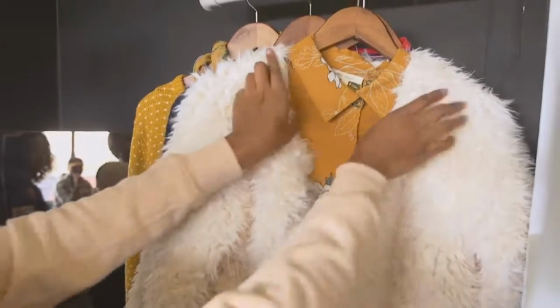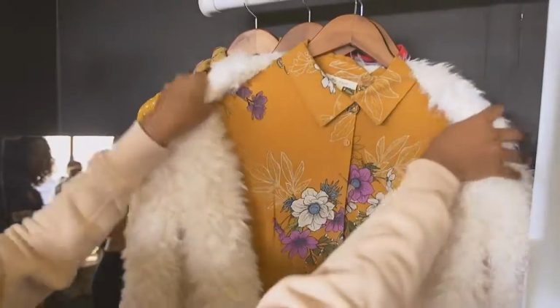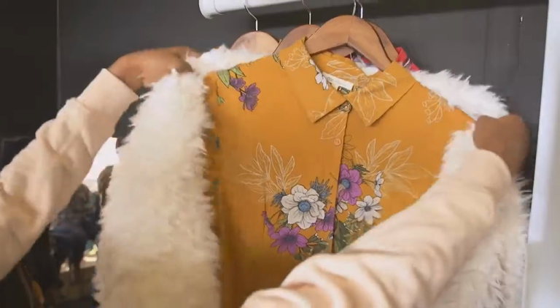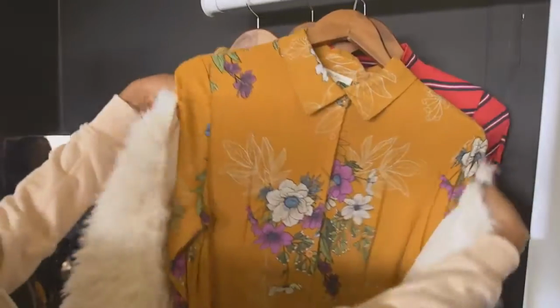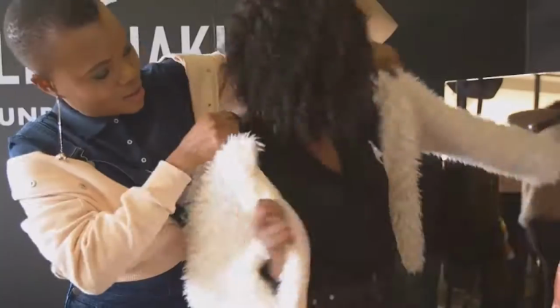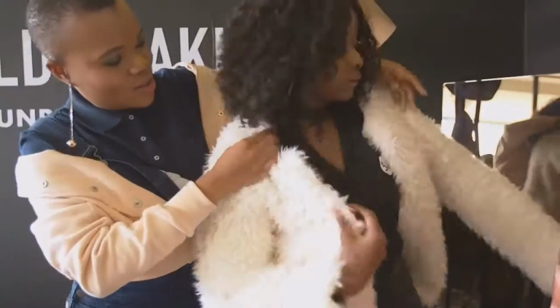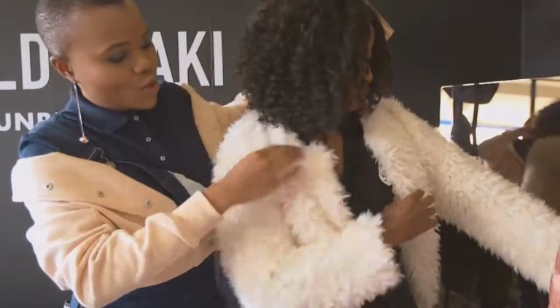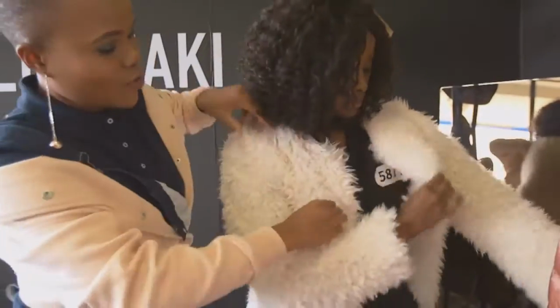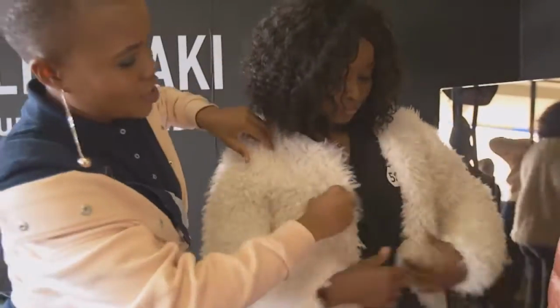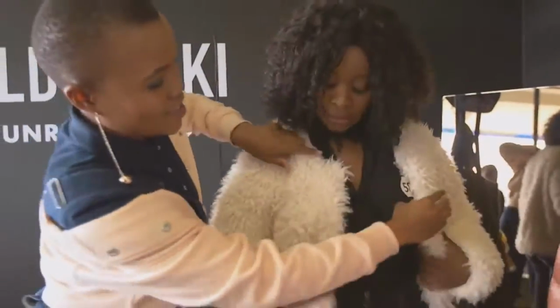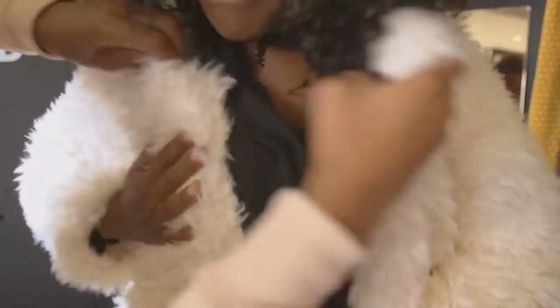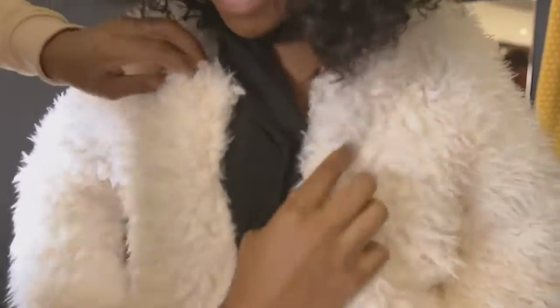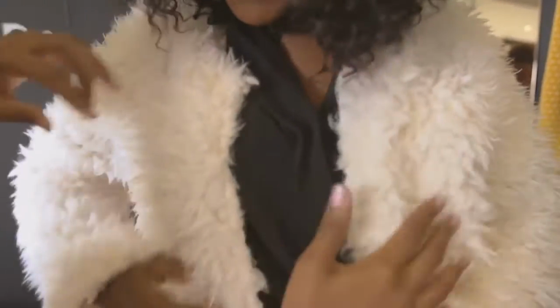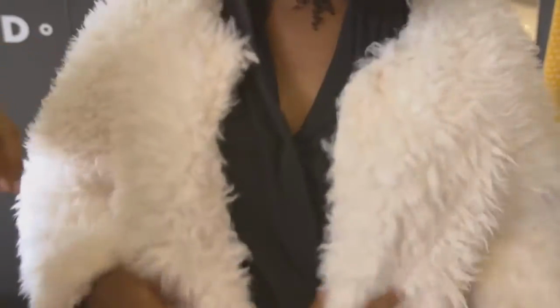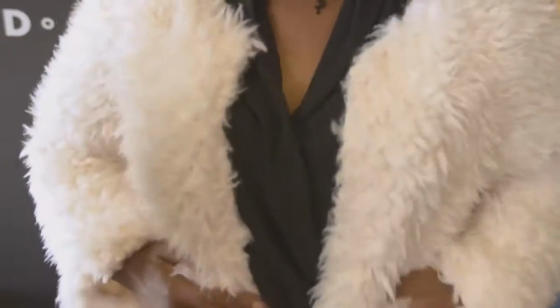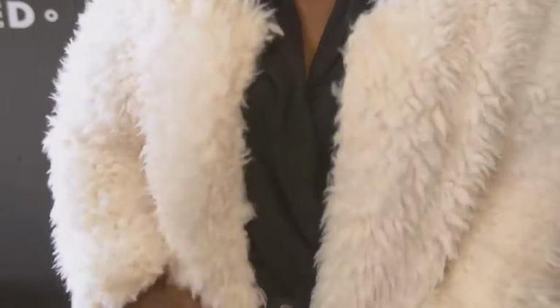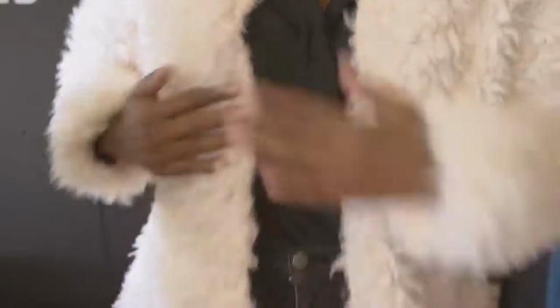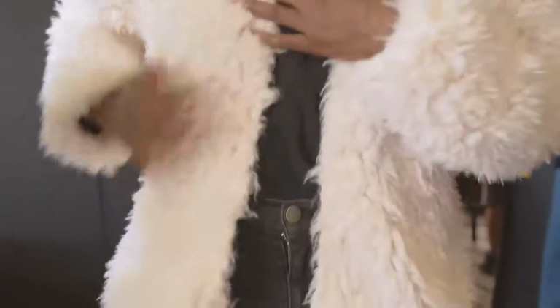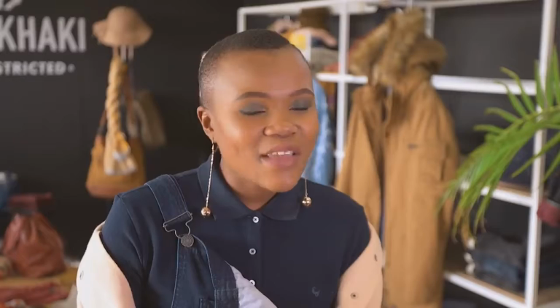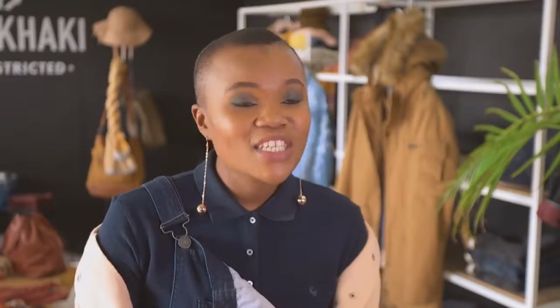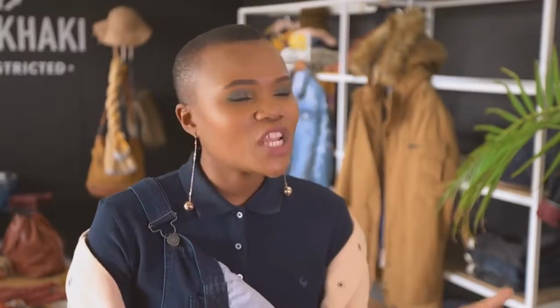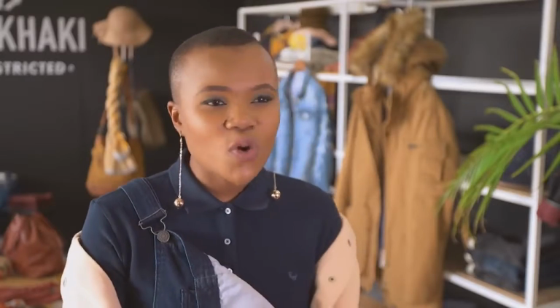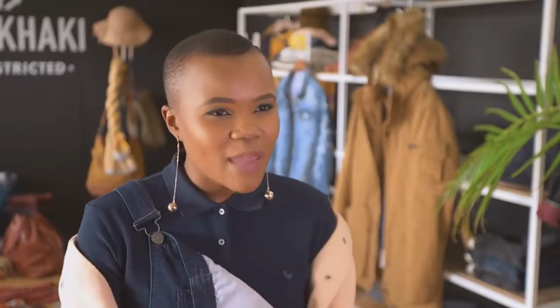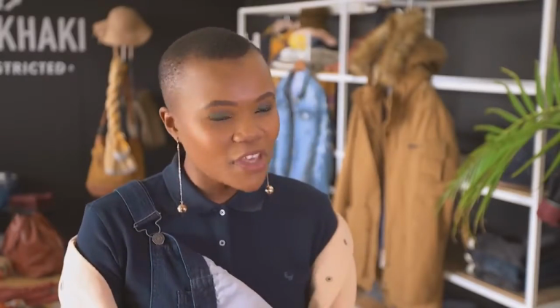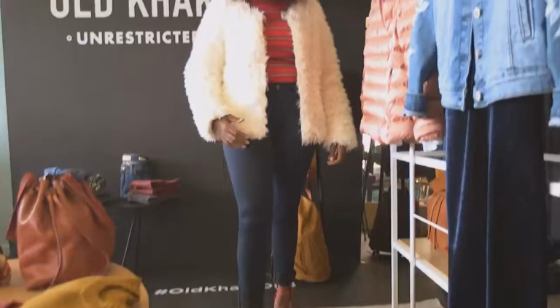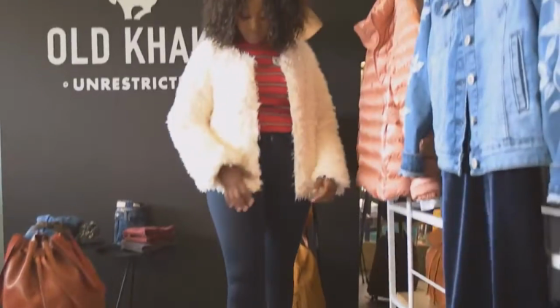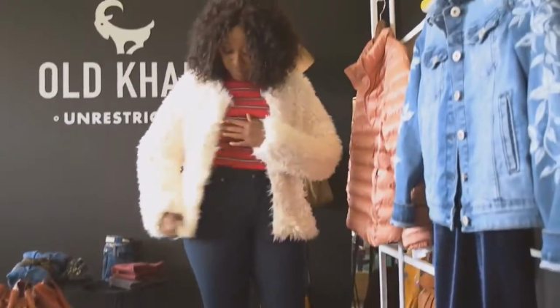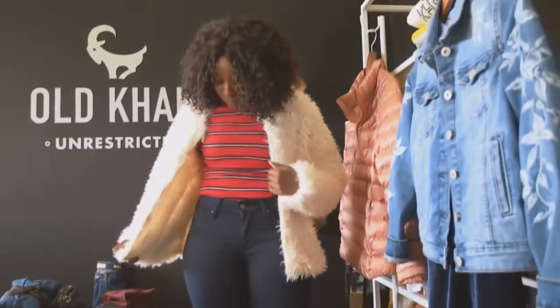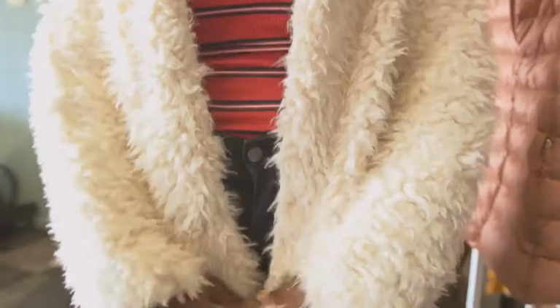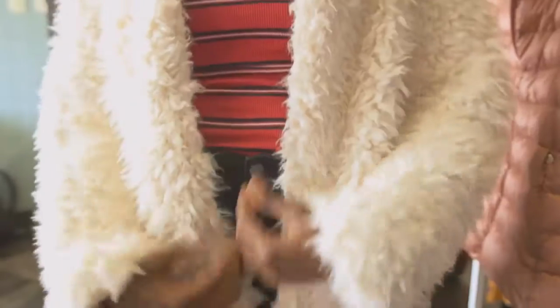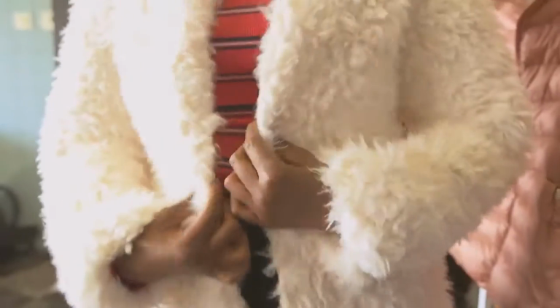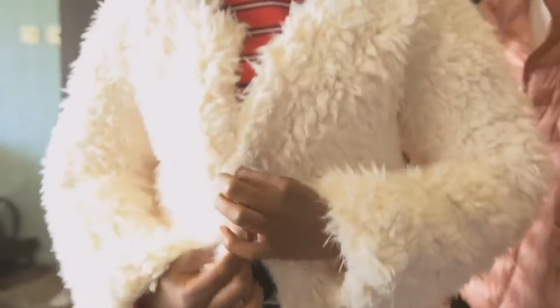I'm putting Shirley in a textured white Old Khaki jacket, perfectly on trend, giving us that 1970s retro type feel, and I think she's looking absolutely amazing.